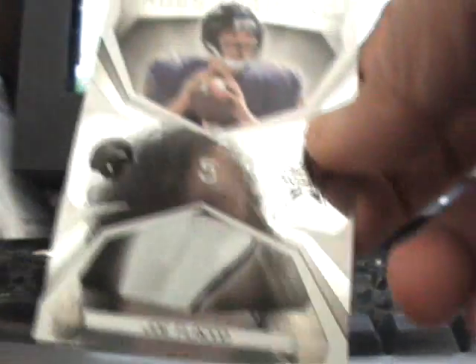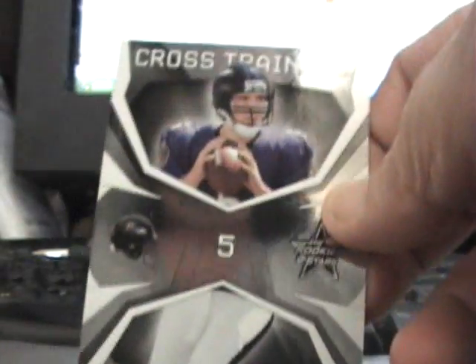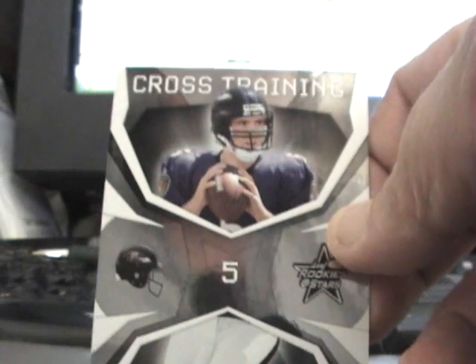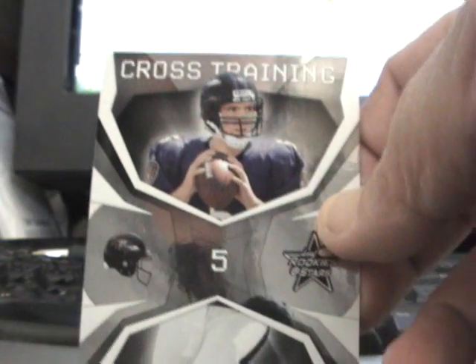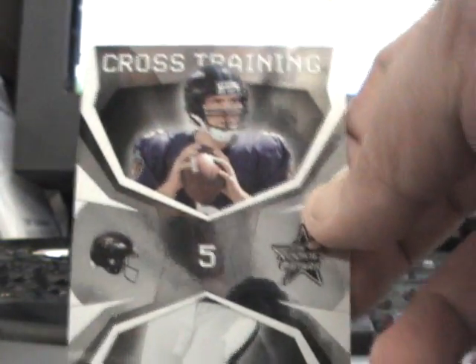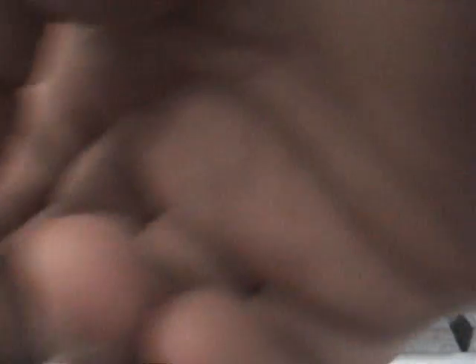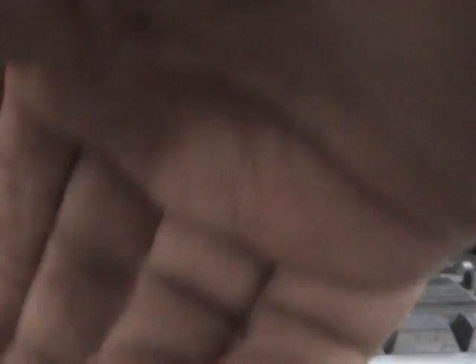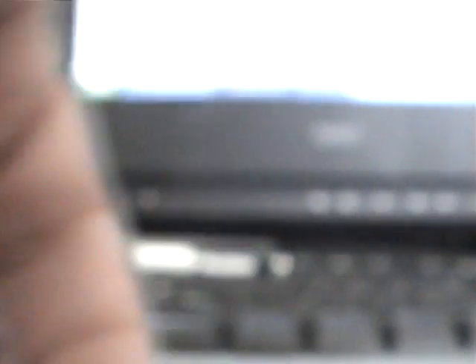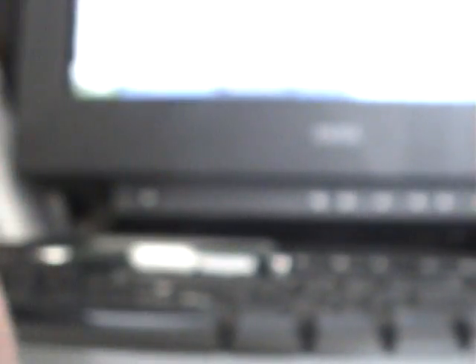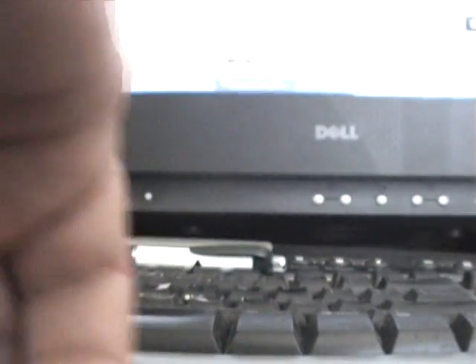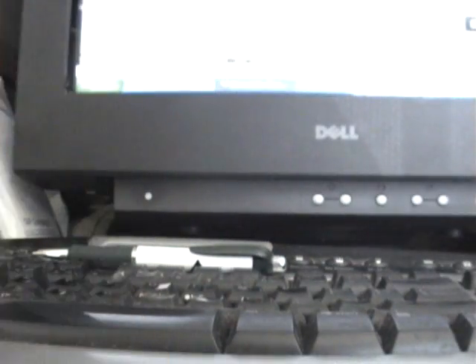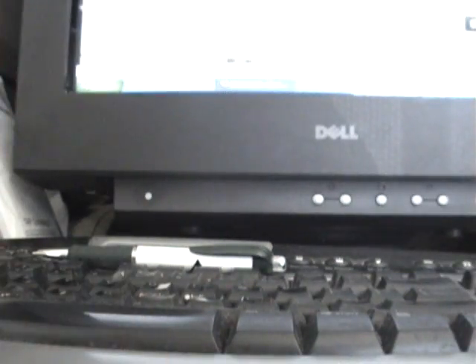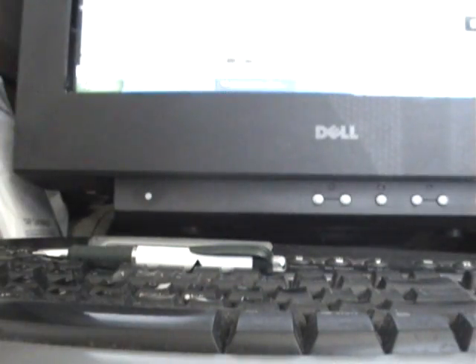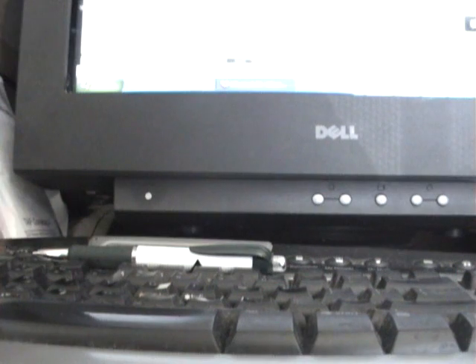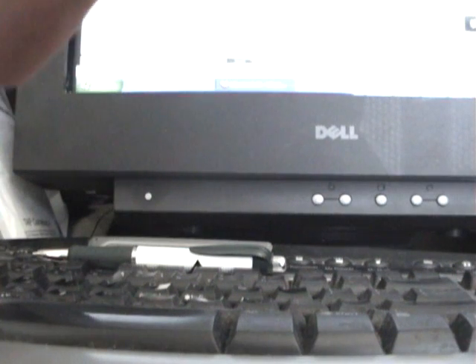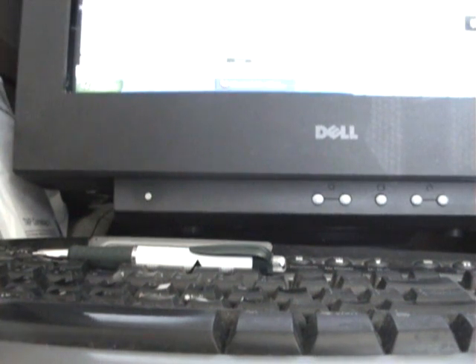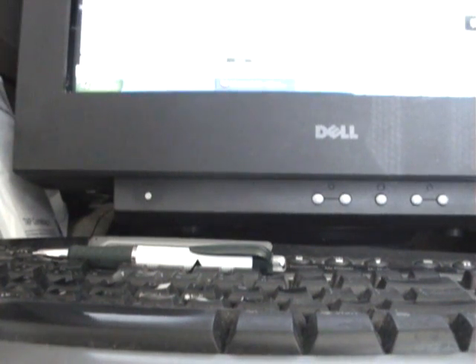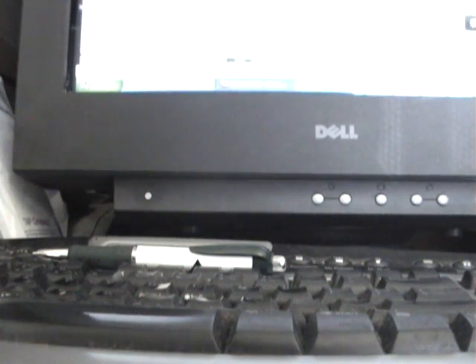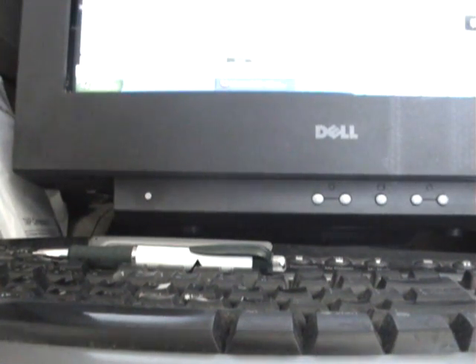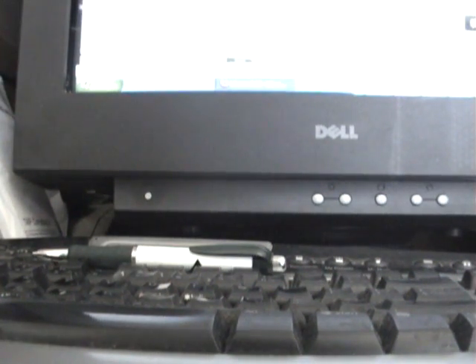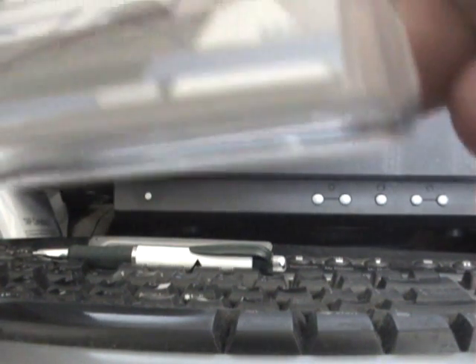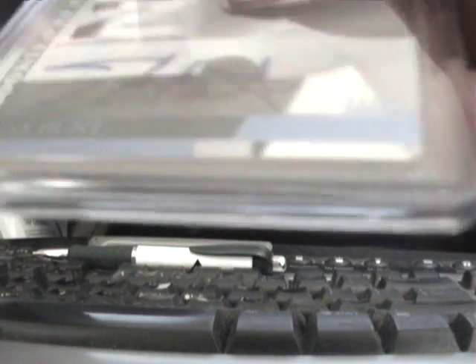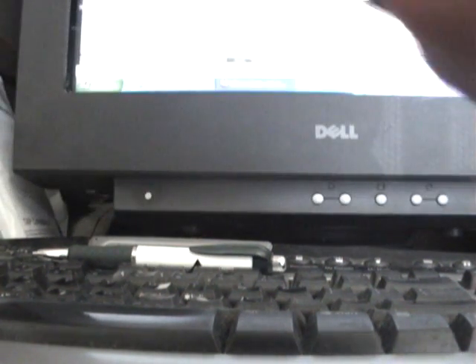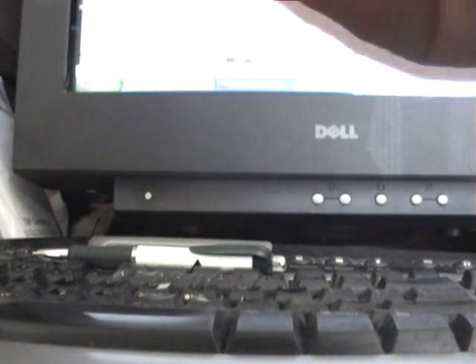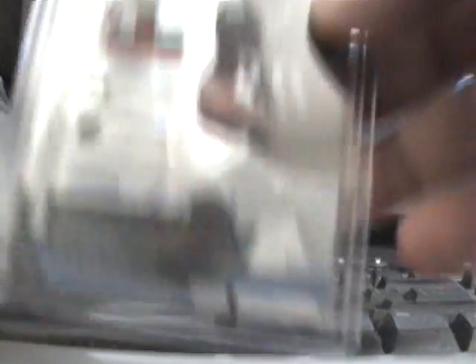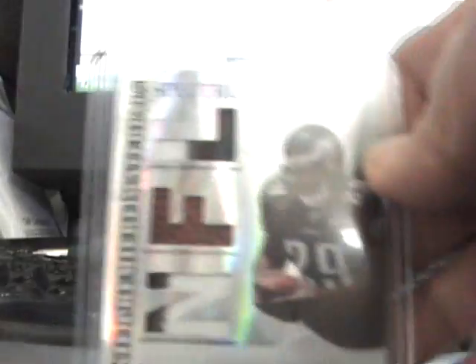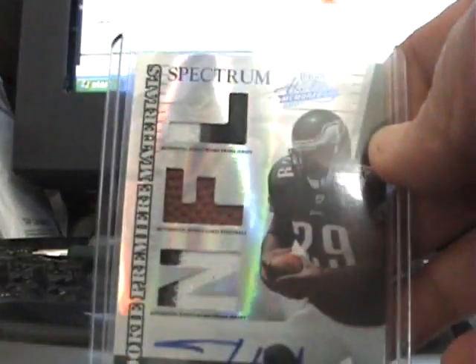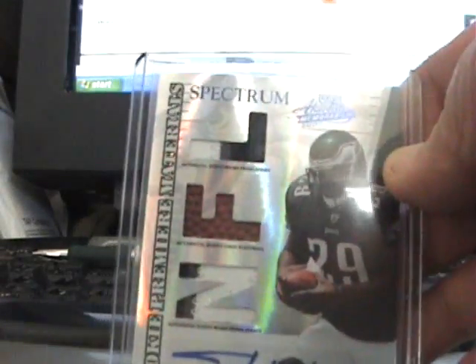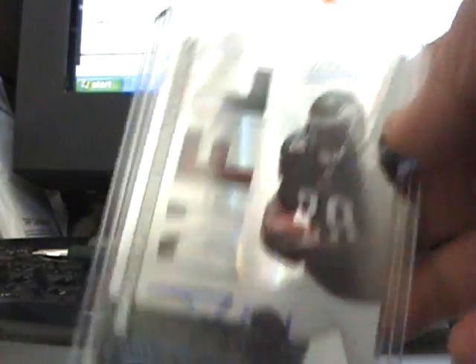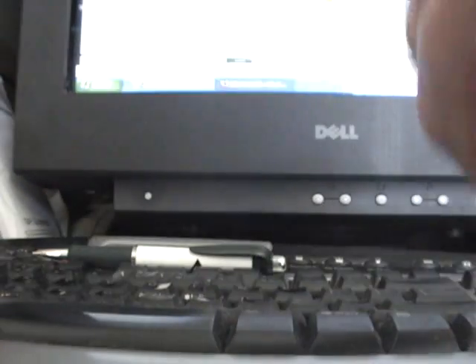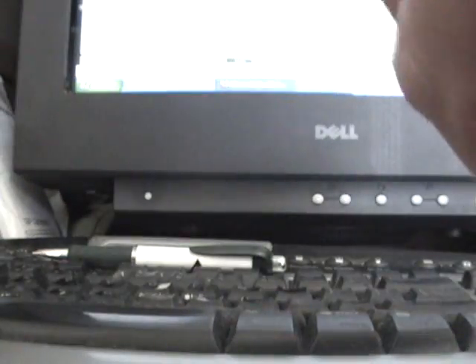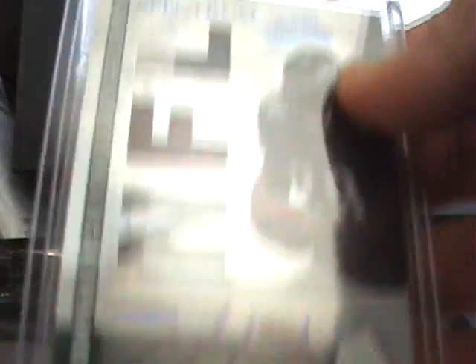And I got a cross training of Joe Flacco. By the way, those are for trade or sell — looking for my Cowboys or Colts. Then I got this sweet looking card here. It's a Tony Hunt, numbered to 50.